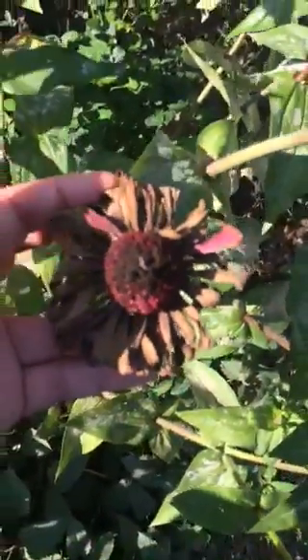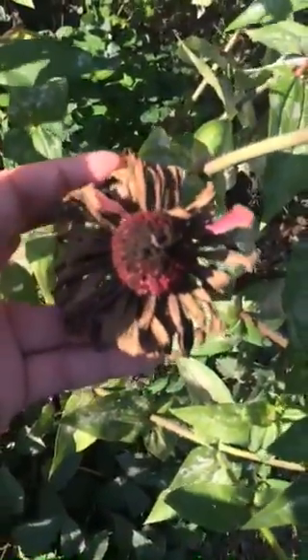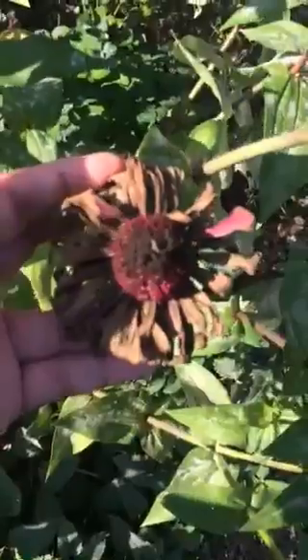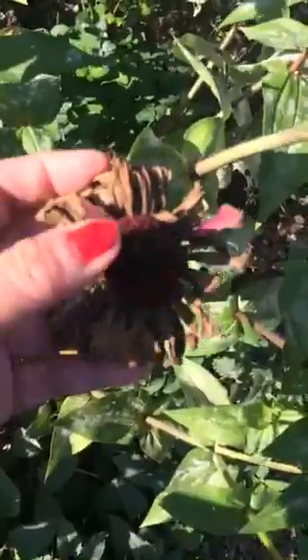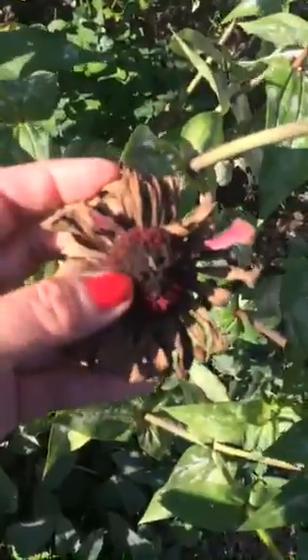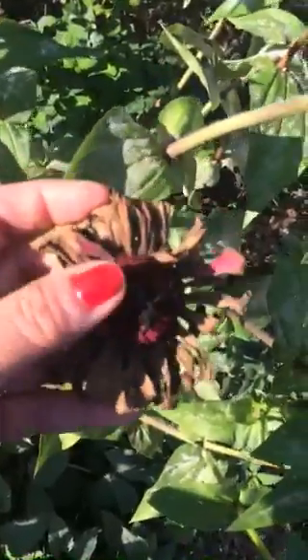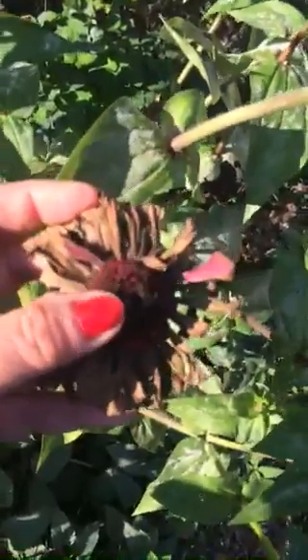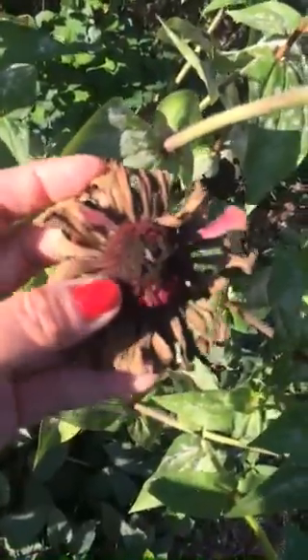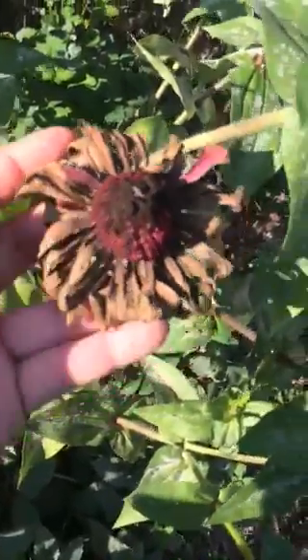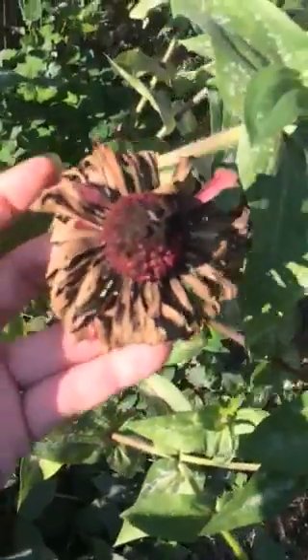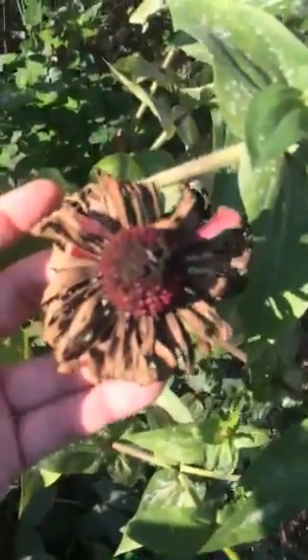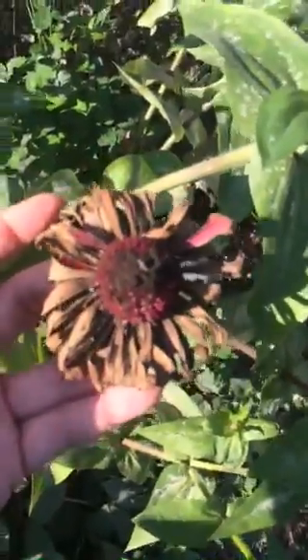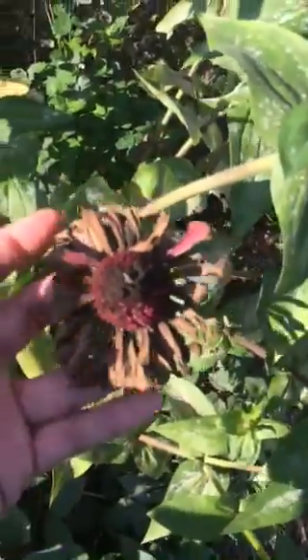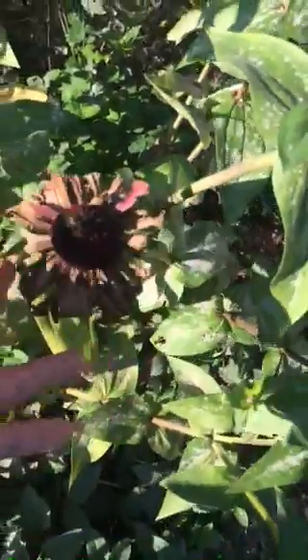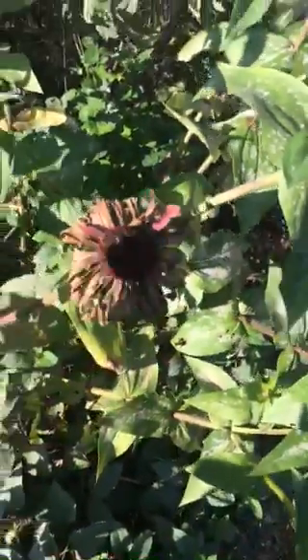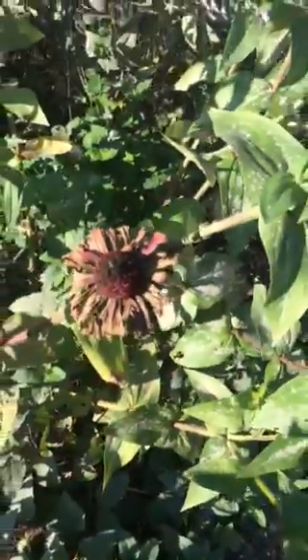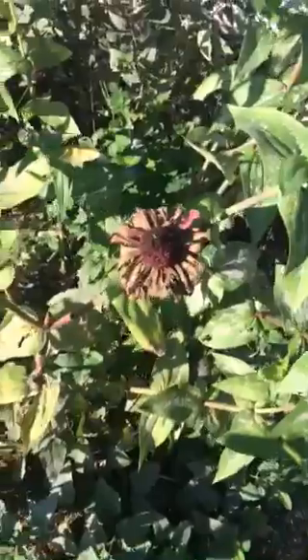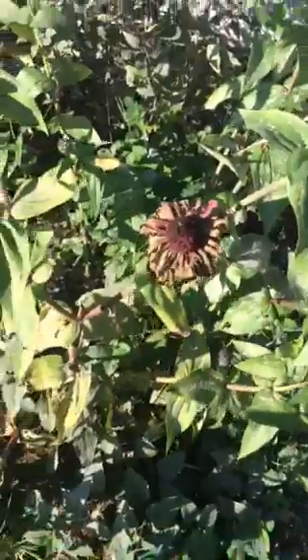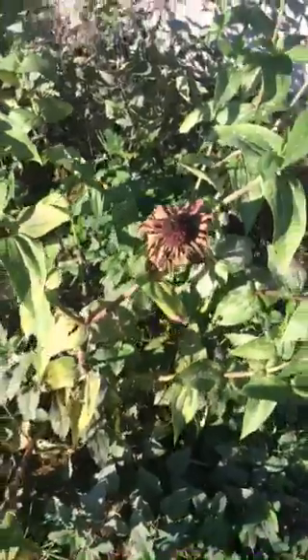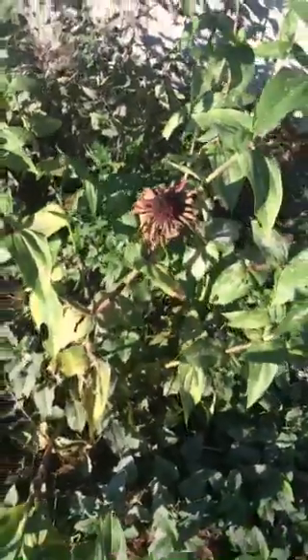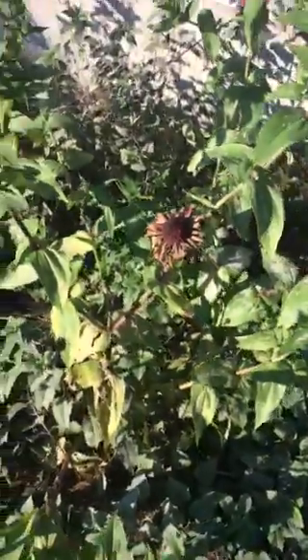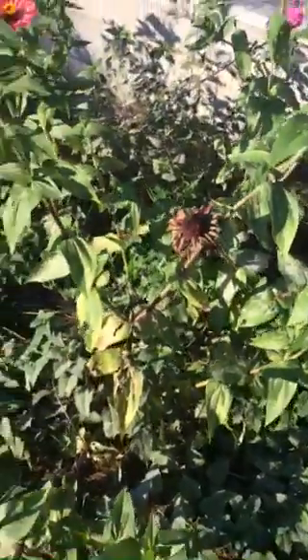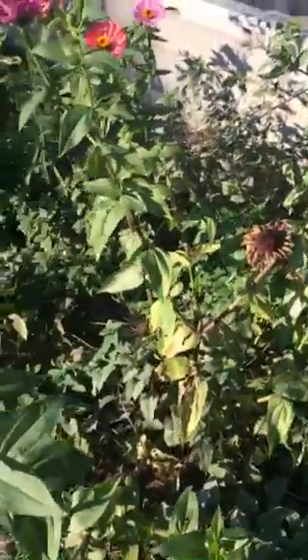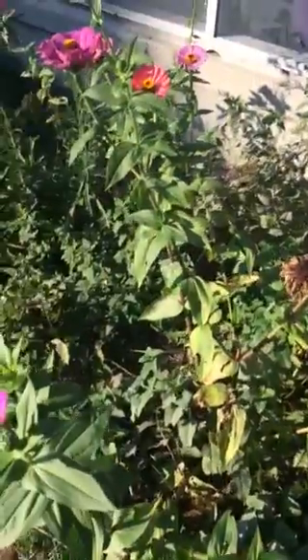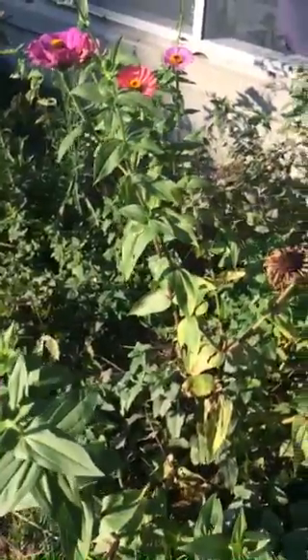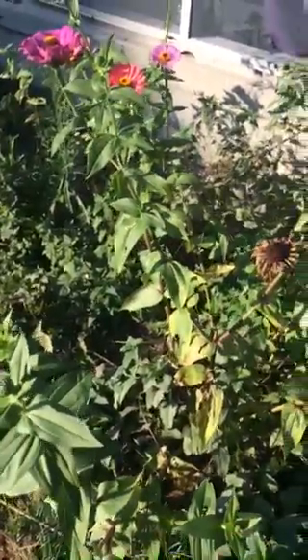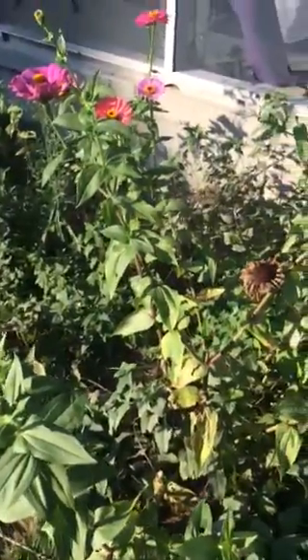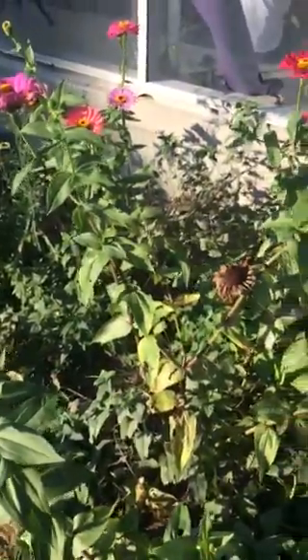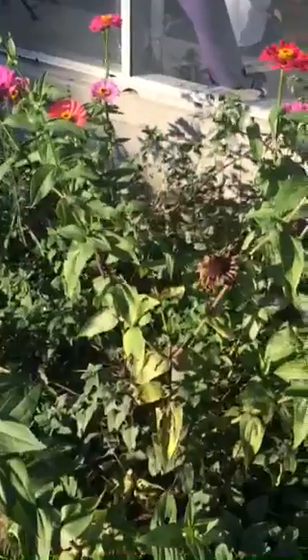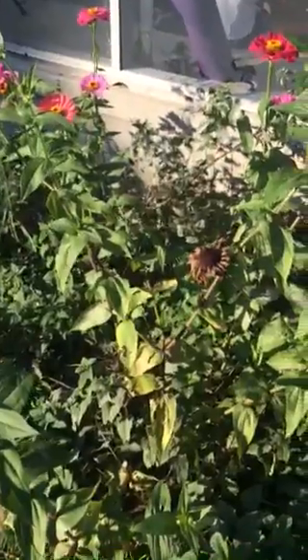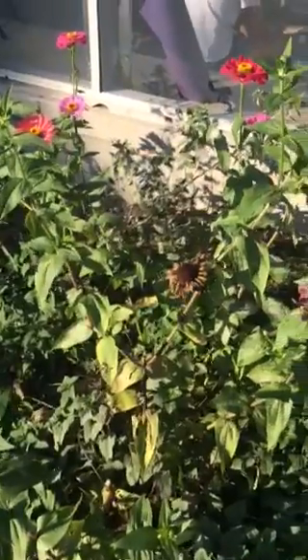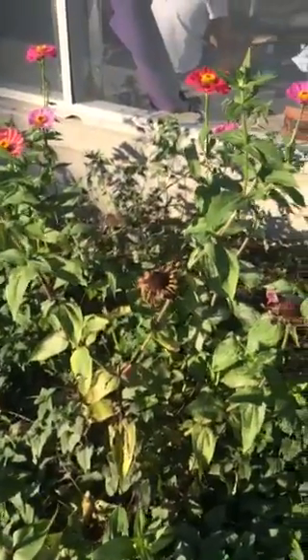In another video, I'll pull these off and show you how to save these seeds, because these plants here are a complete and total joy, and I've been caretaking them for three years now.